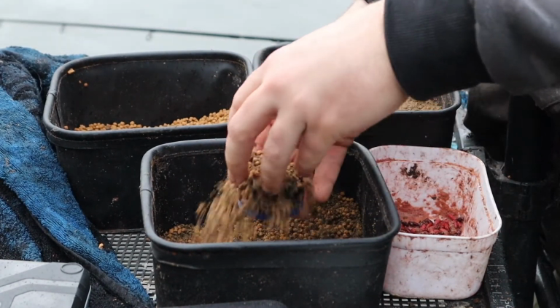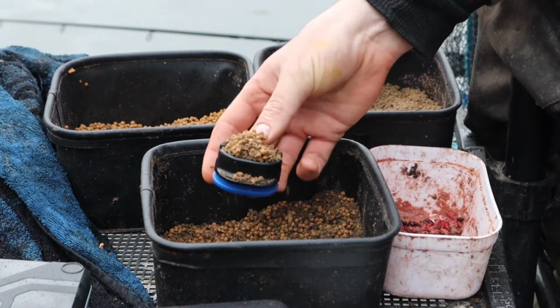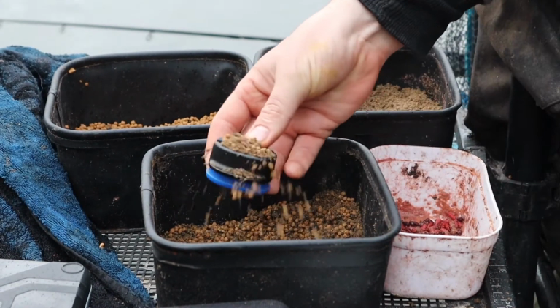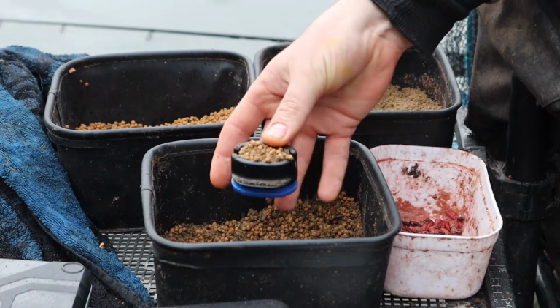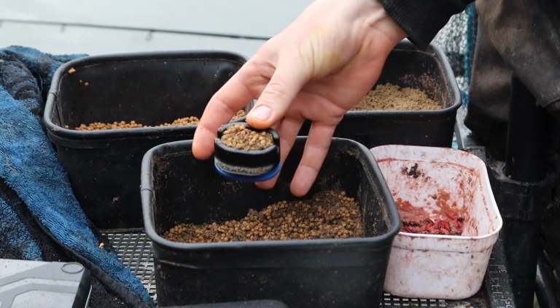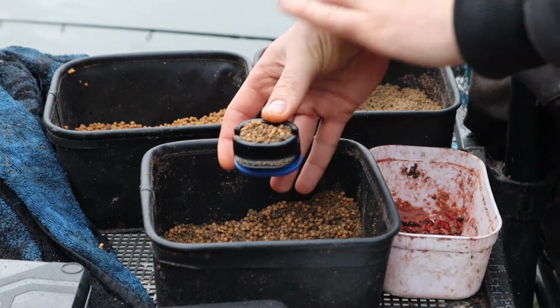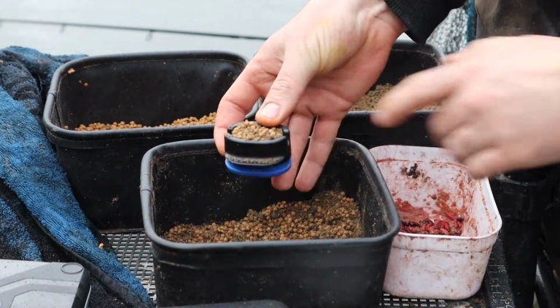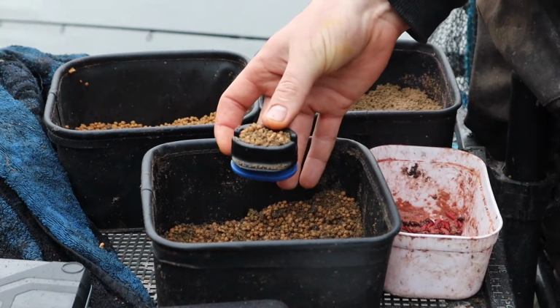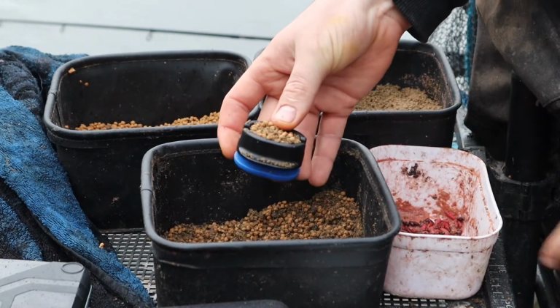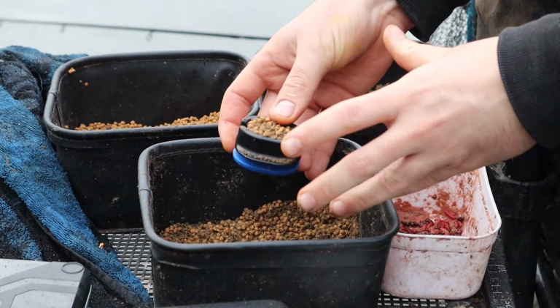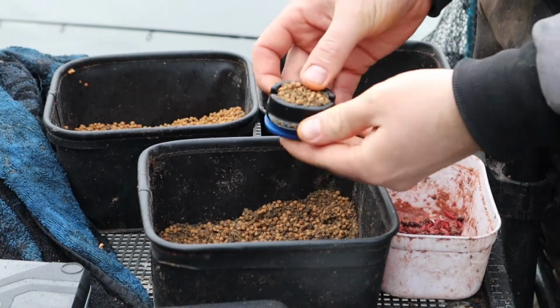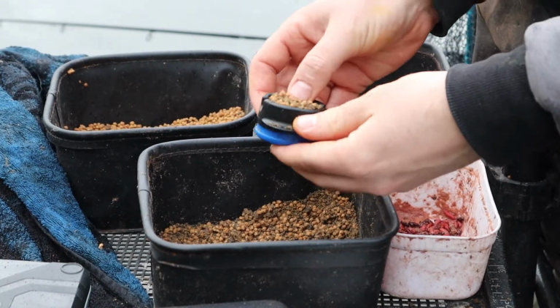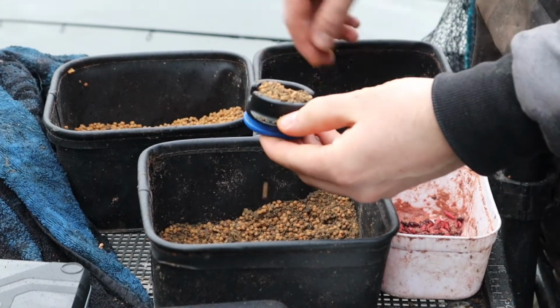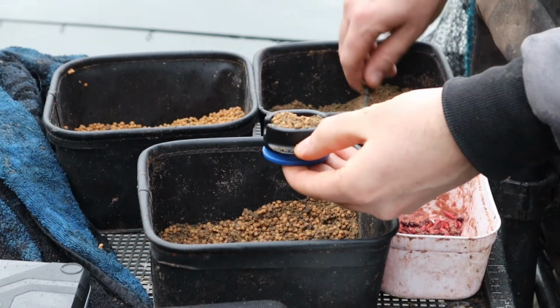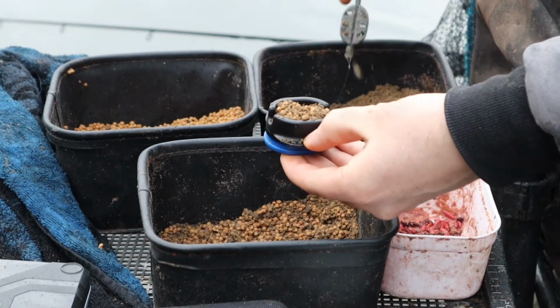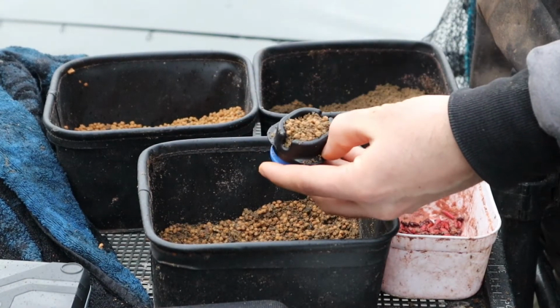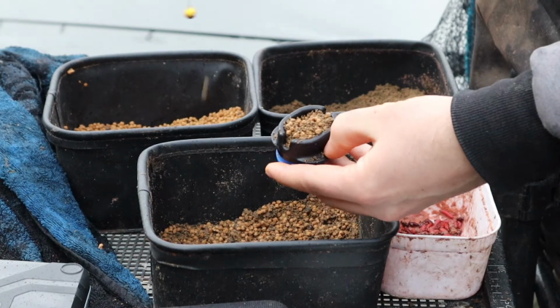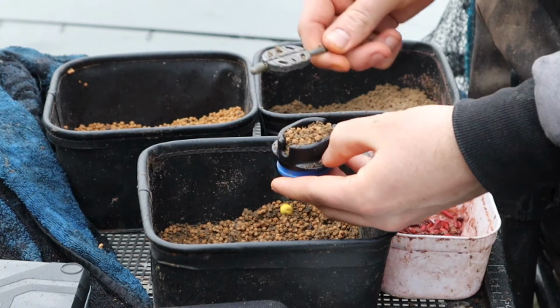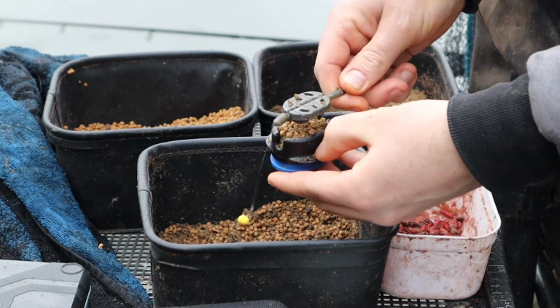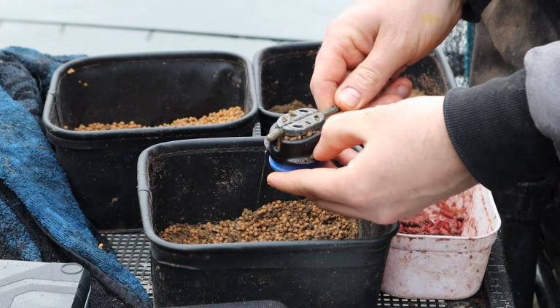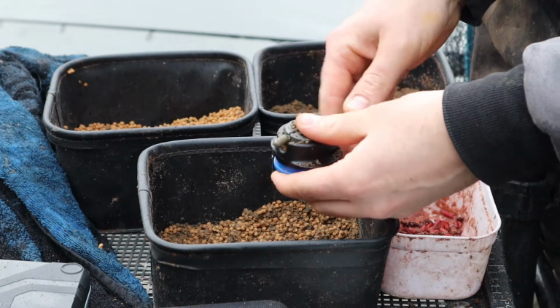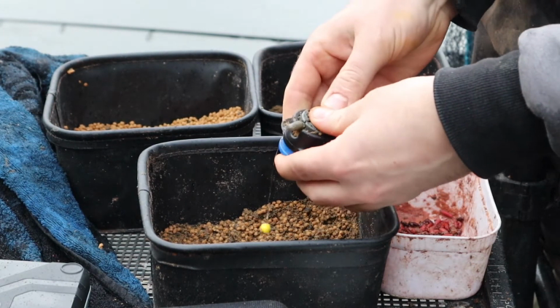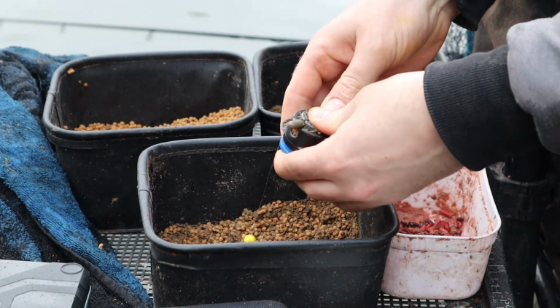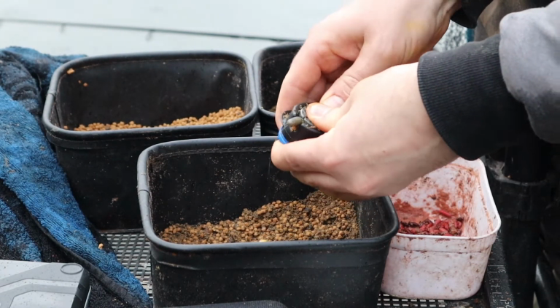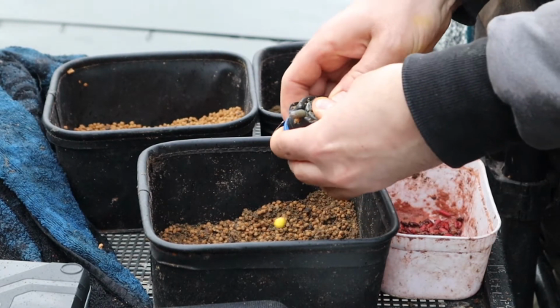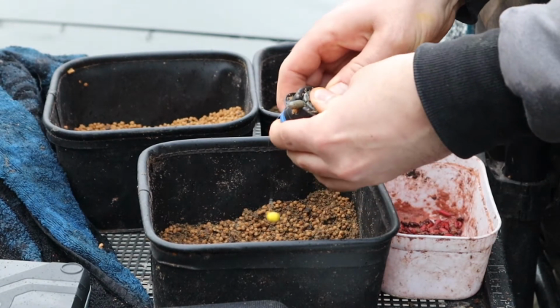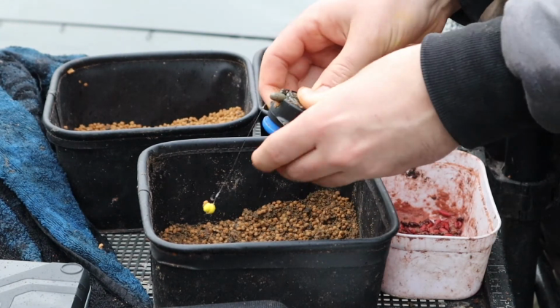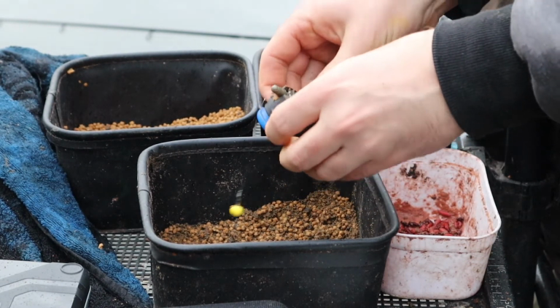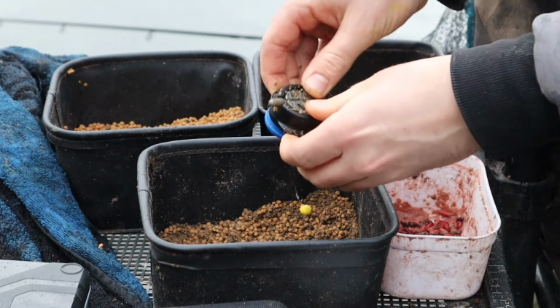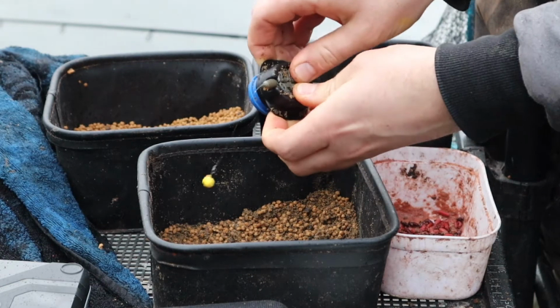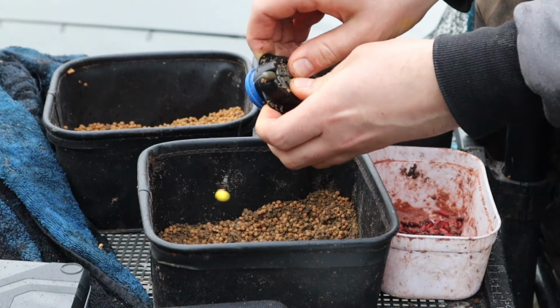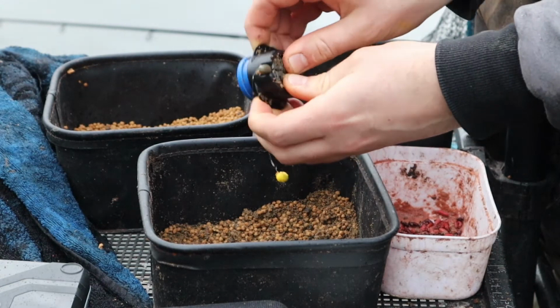There's your mold. What you want to do is give it a covering of your pellets — level in the mold with your mixture you're going to be fishing with. Take your feeder, place it on top, and add firm pressure by simply pushing behind those two lips there.